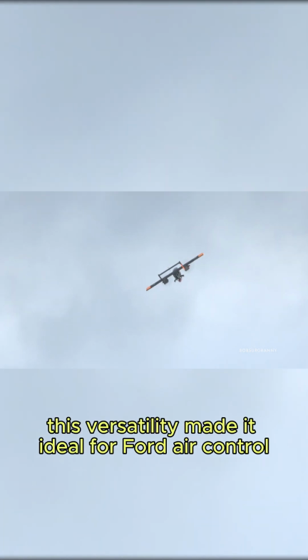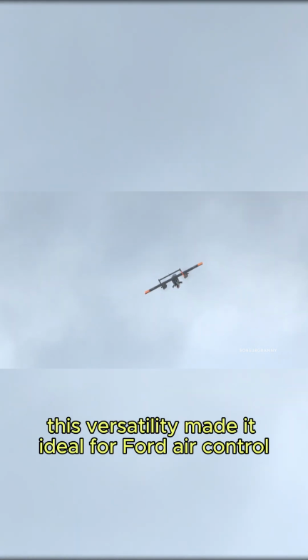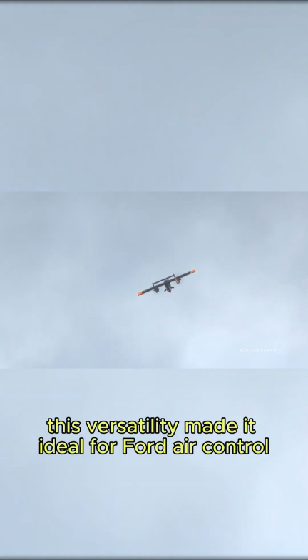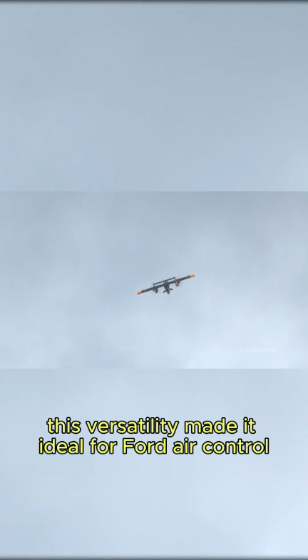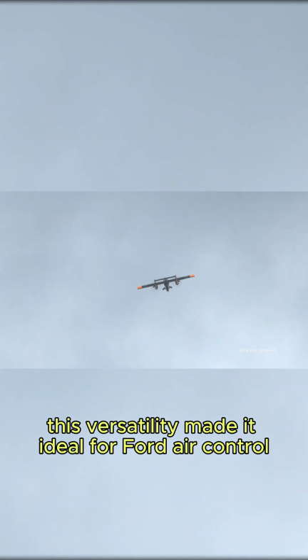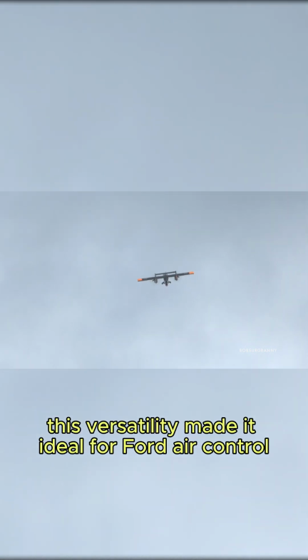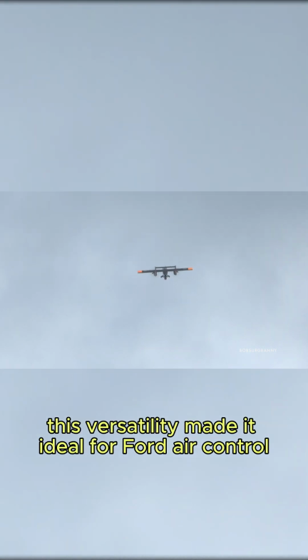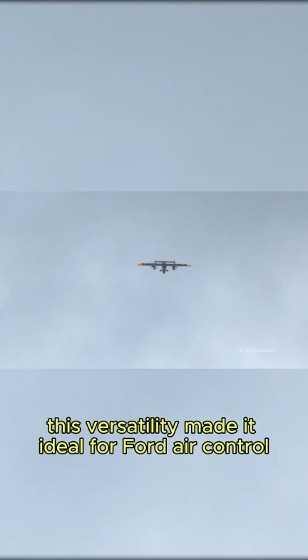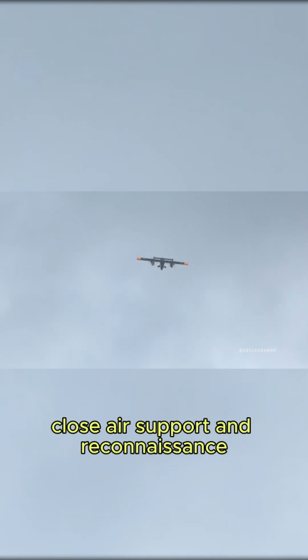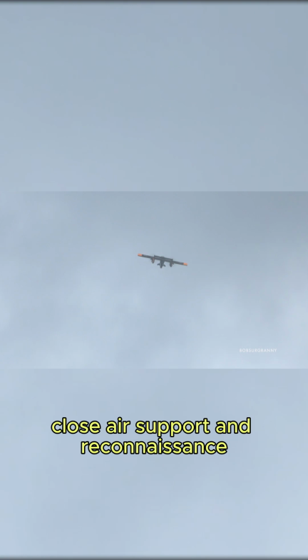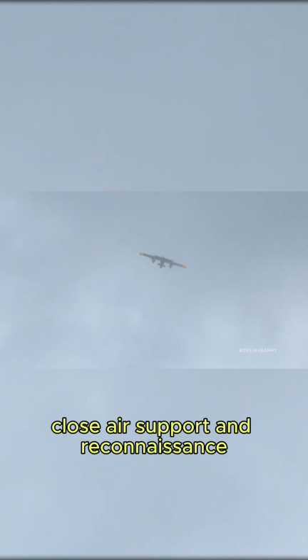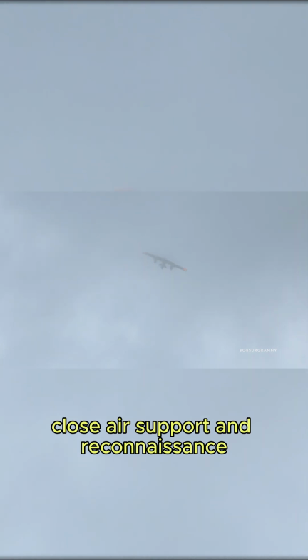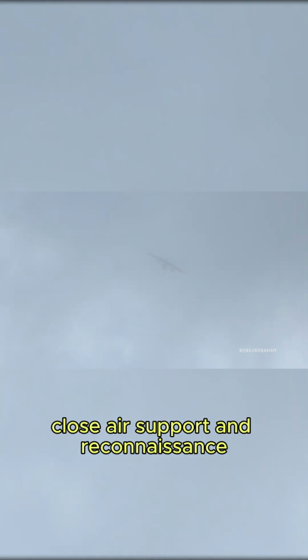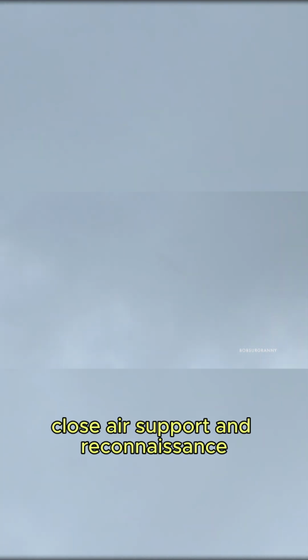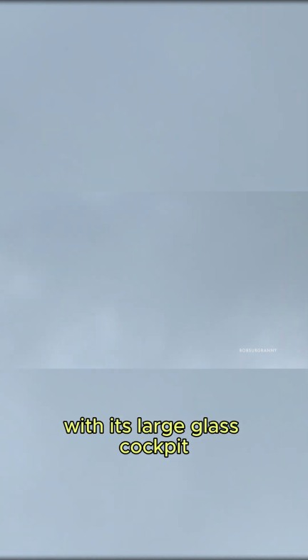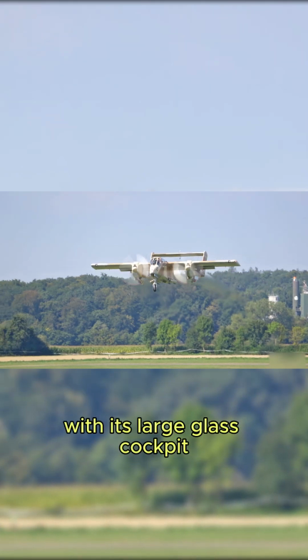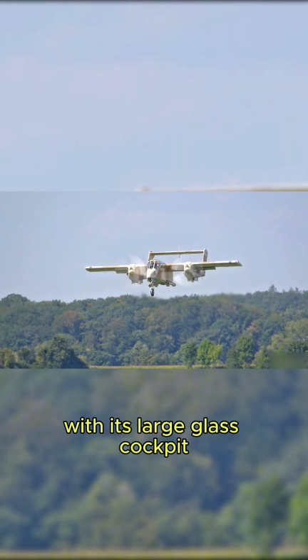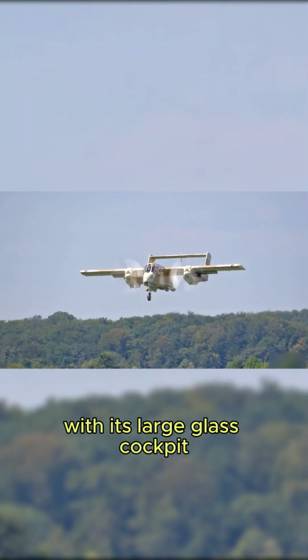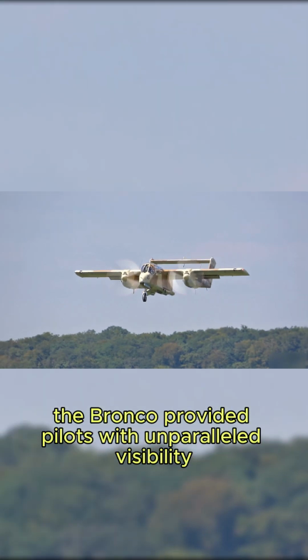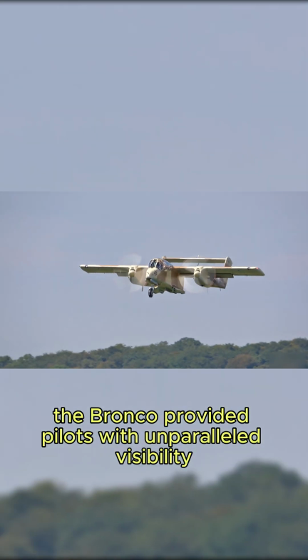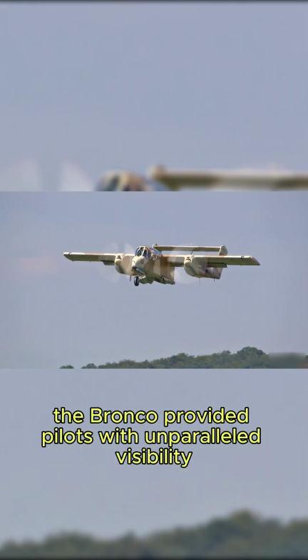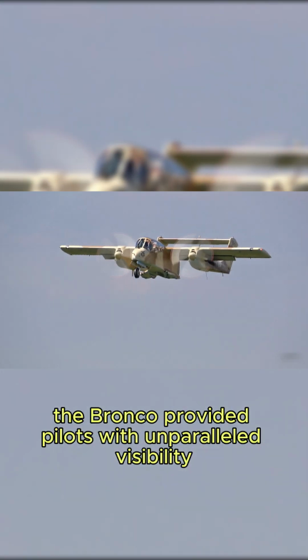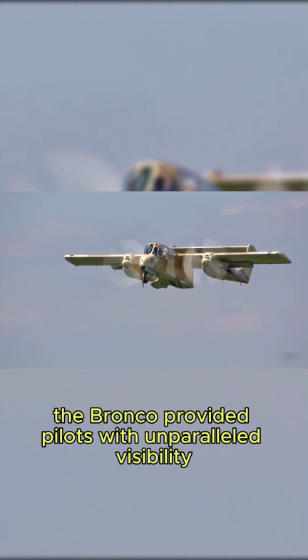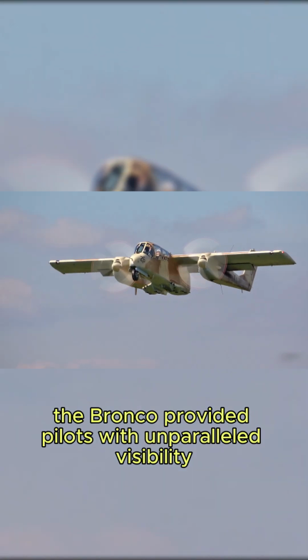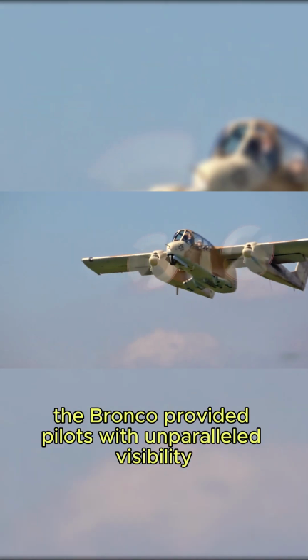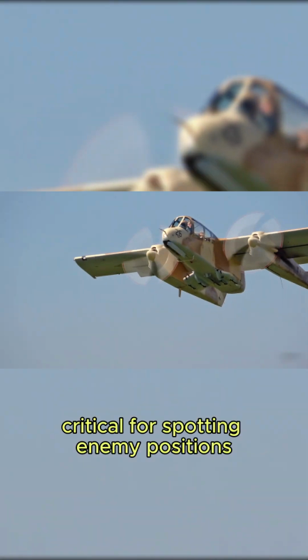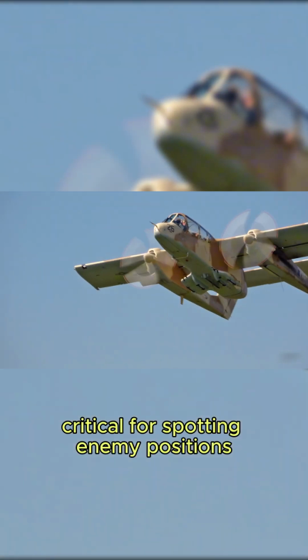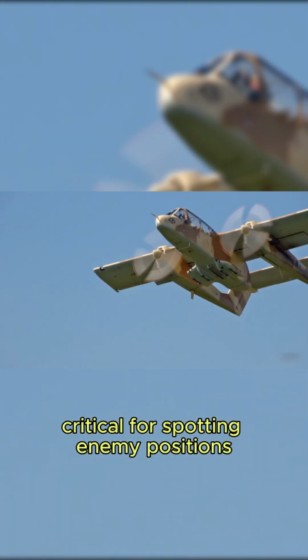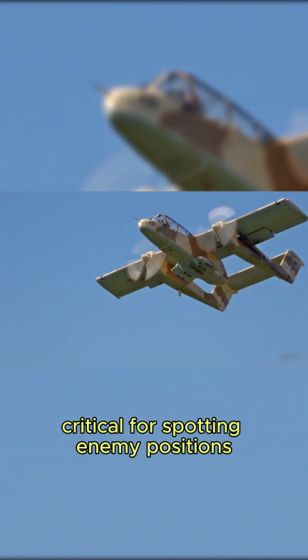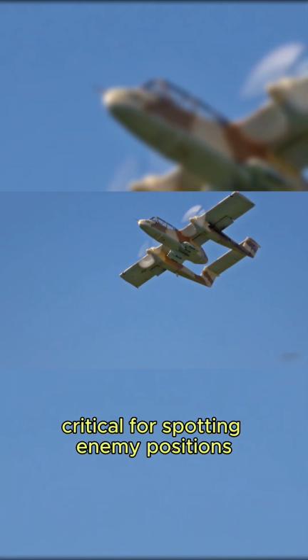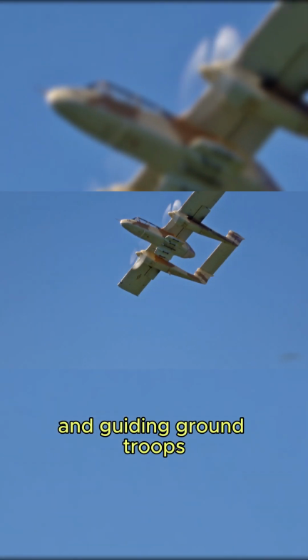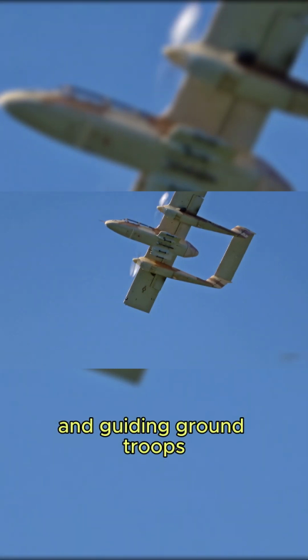This versatility made it ideal for forward air control, close air support, and reconnaissance. With its large glass cockpit, the Bronco provided pilots with unparalleled visibility, critical for spotting enemy positions and guiding ground troops.